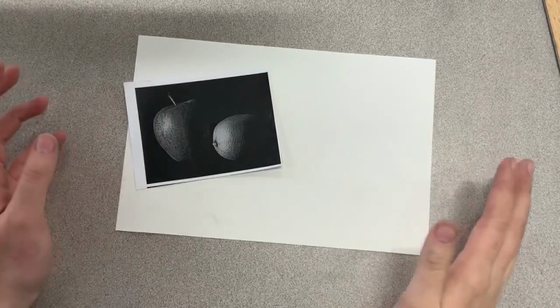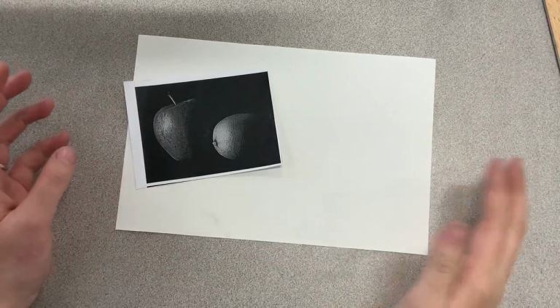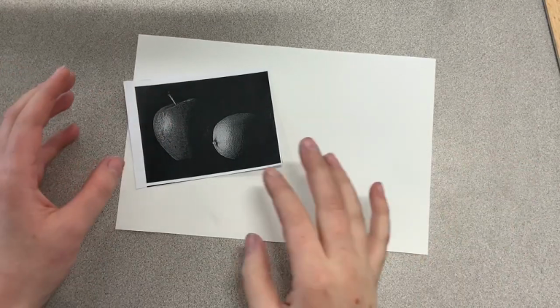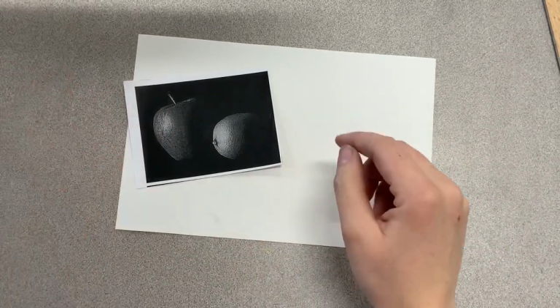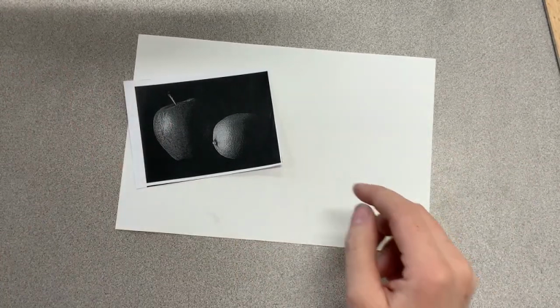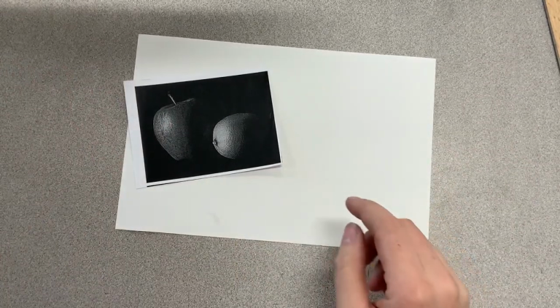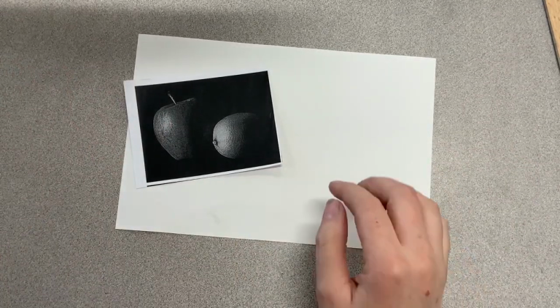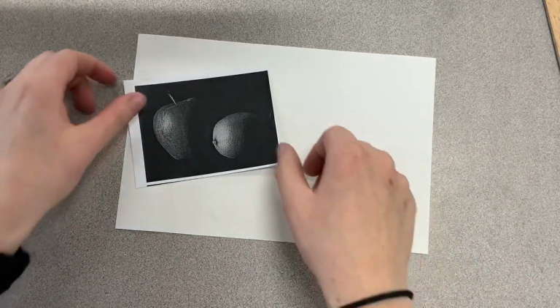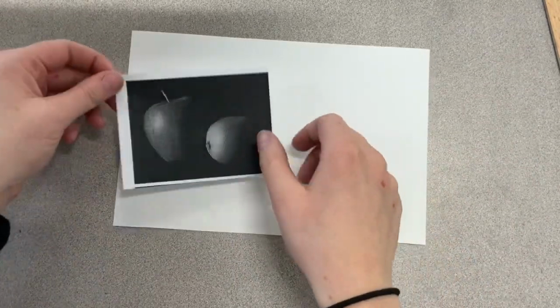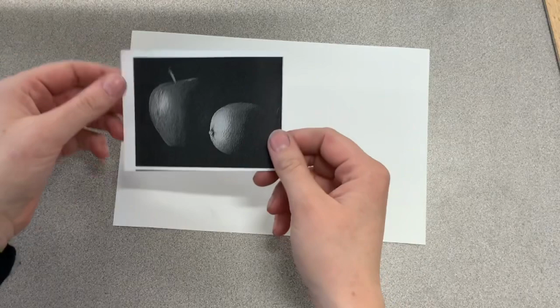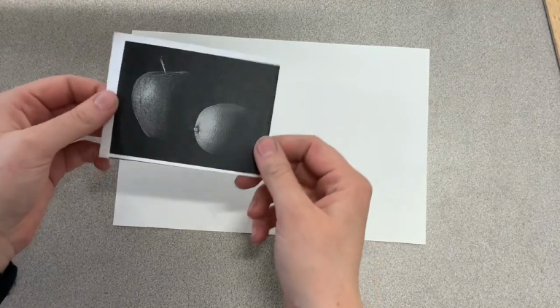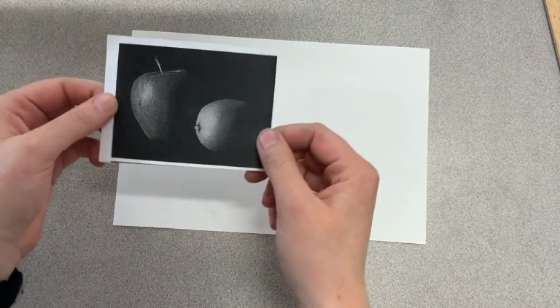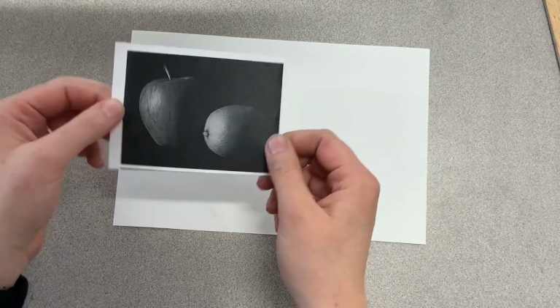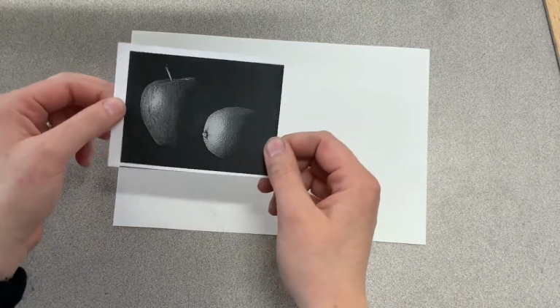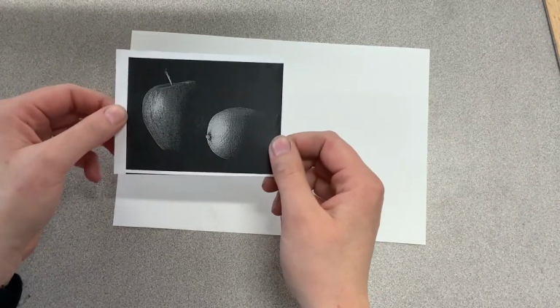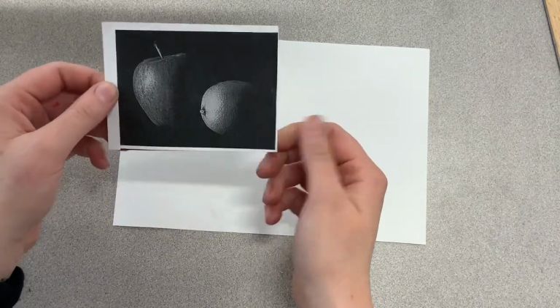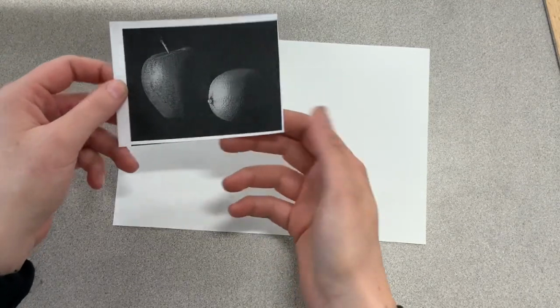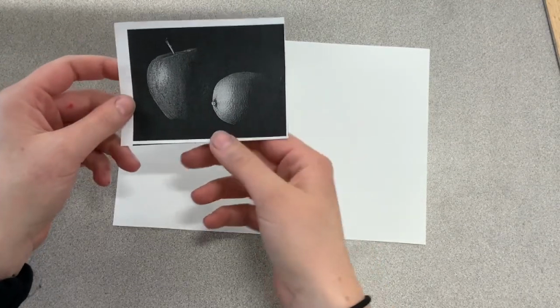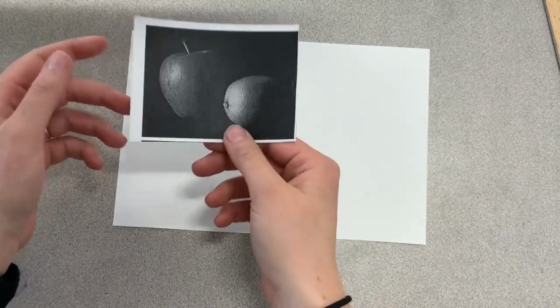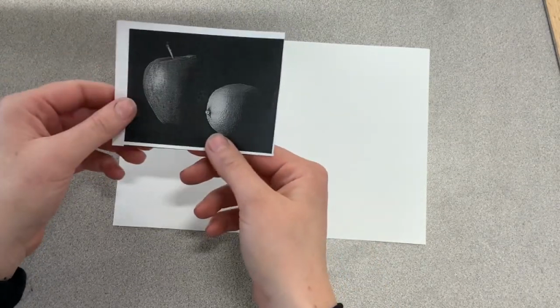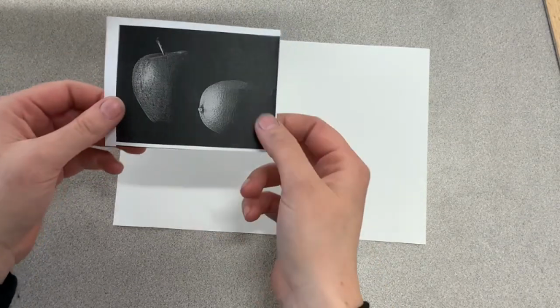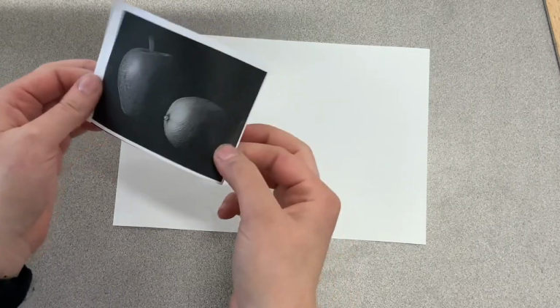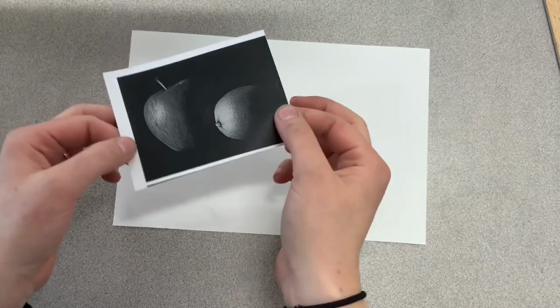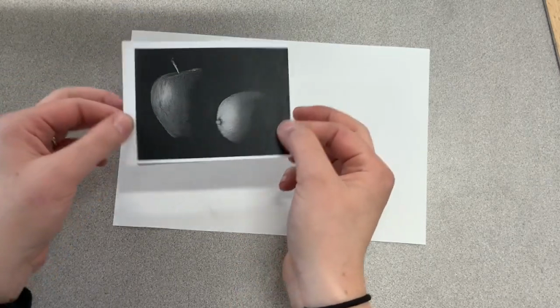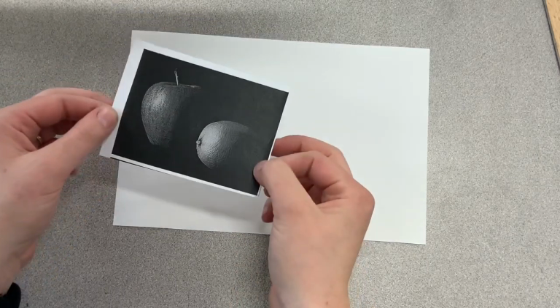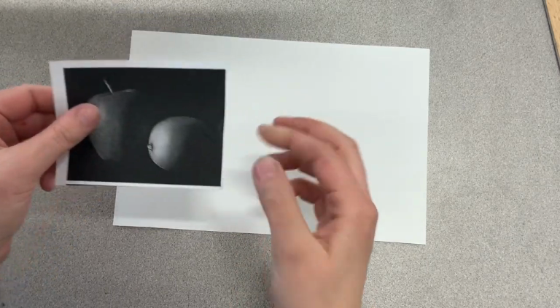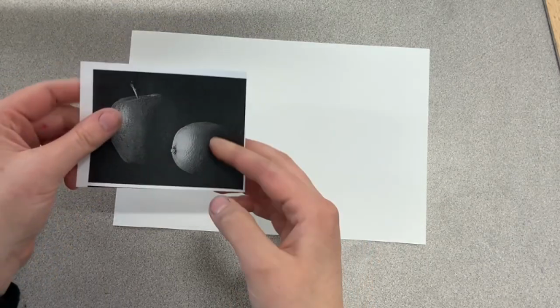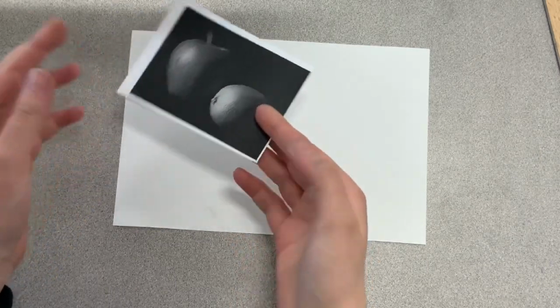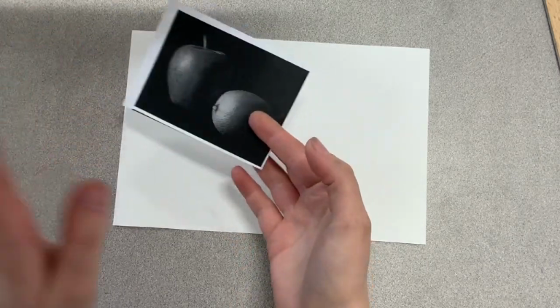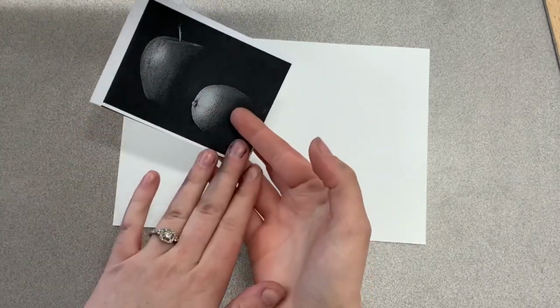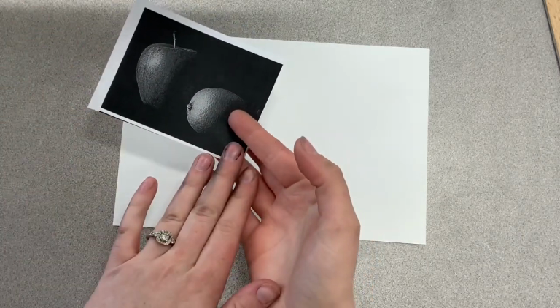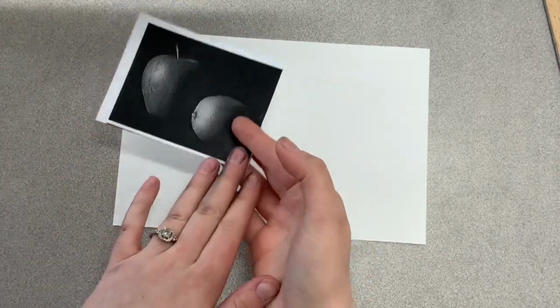In this video I'm going to teach you how to do subtractive drawing. We are just going to practice with a little fruit reference. So before you start this video, you should have gotten one of these from me. If you have not already, make sure I get these to you.